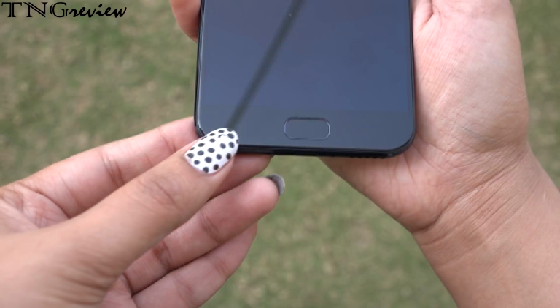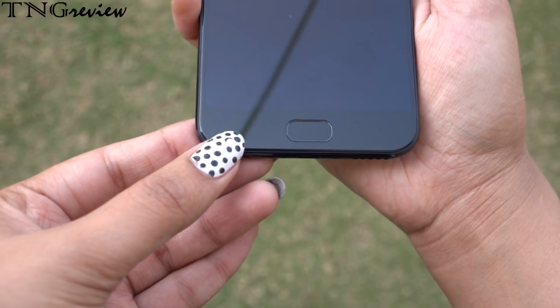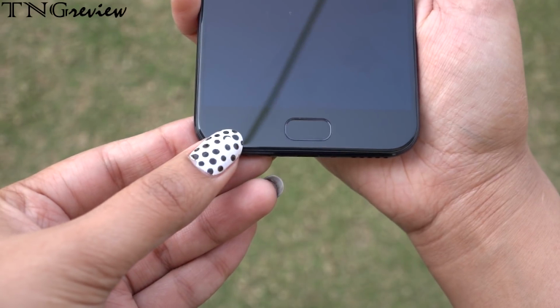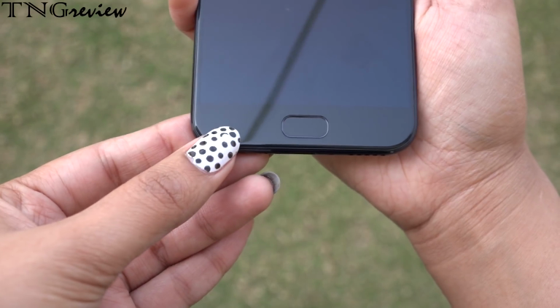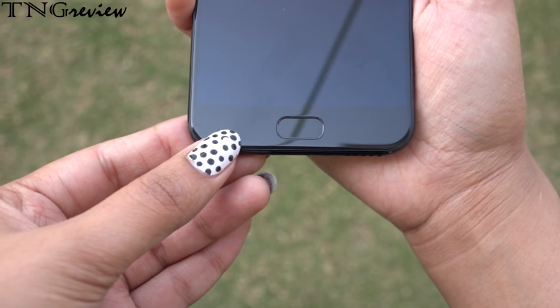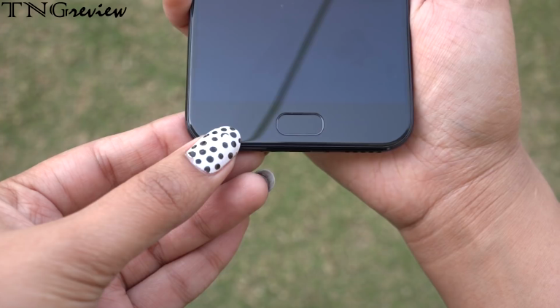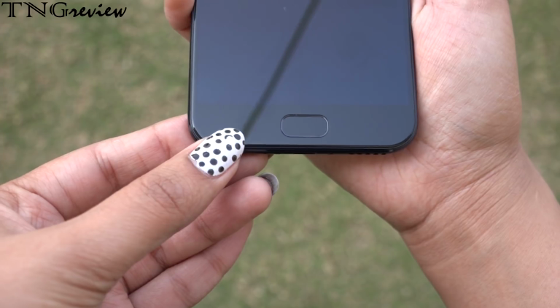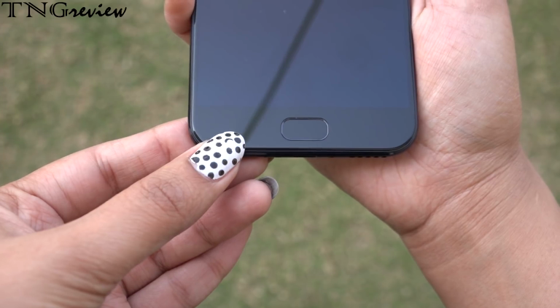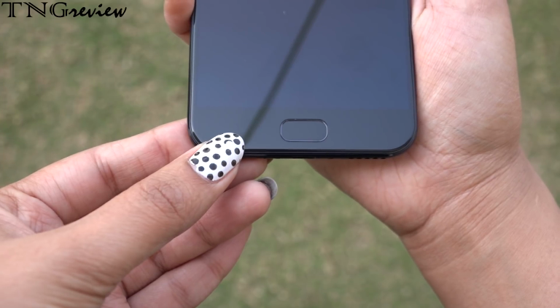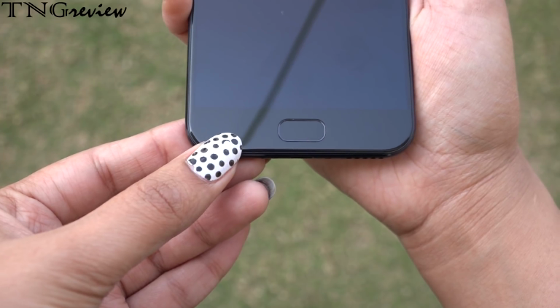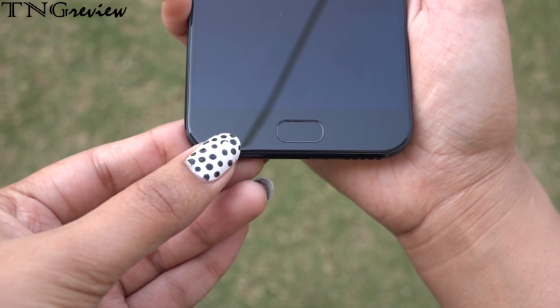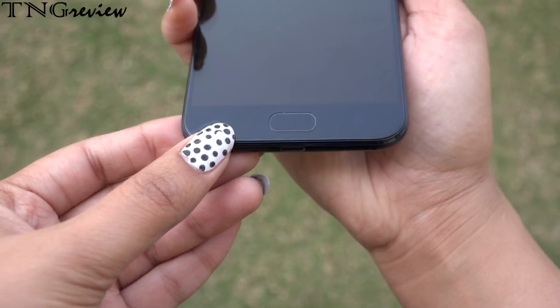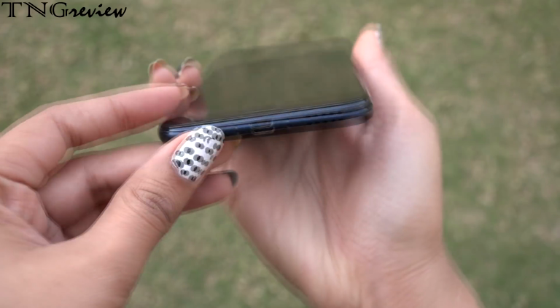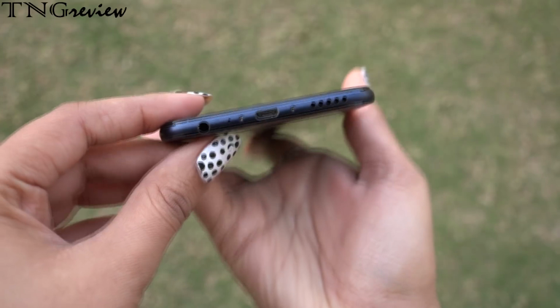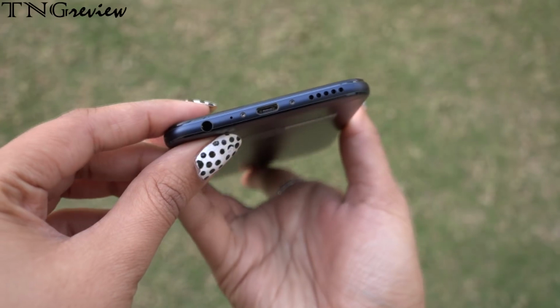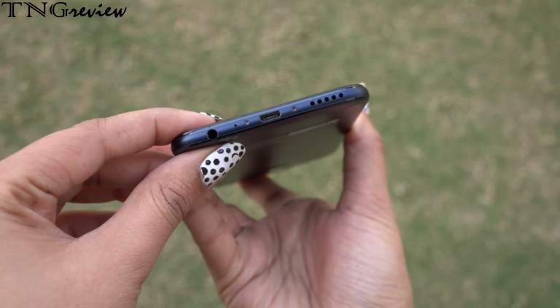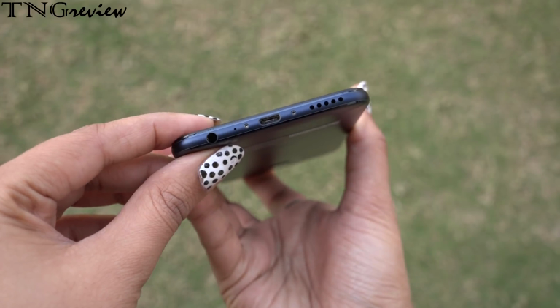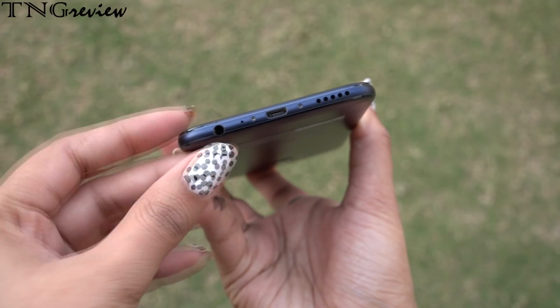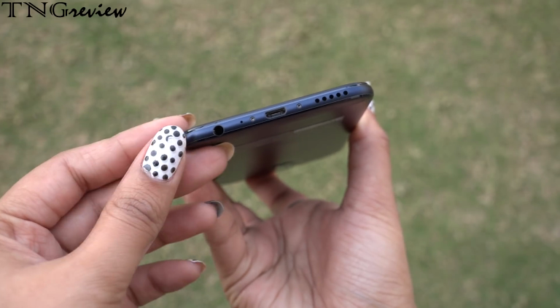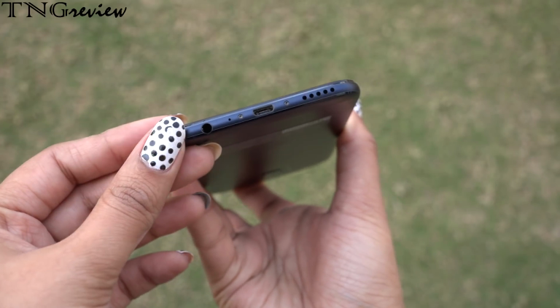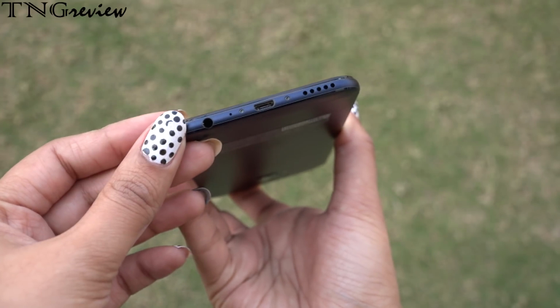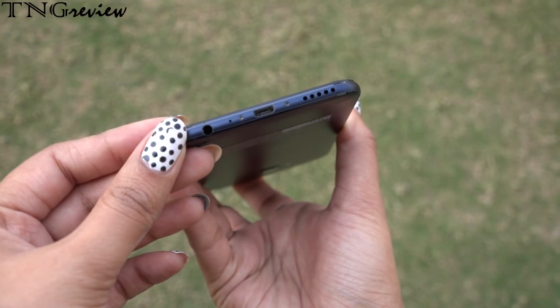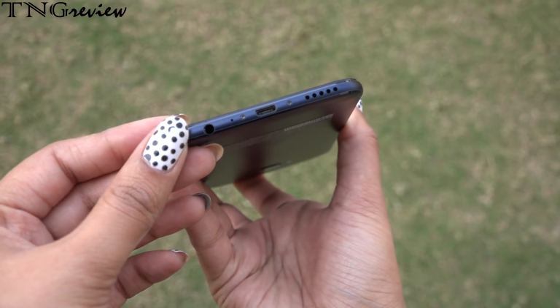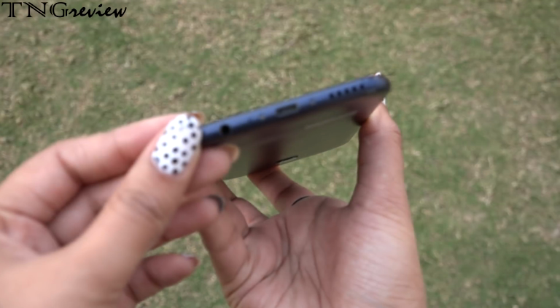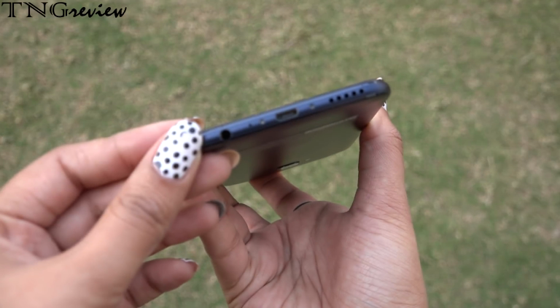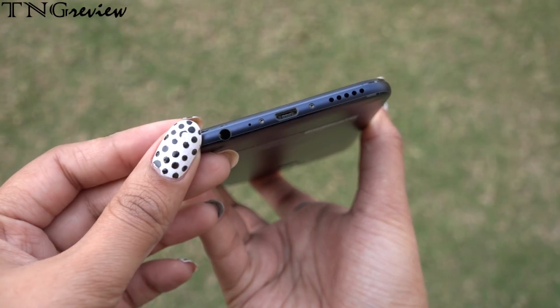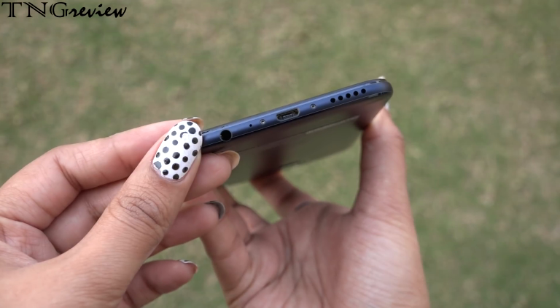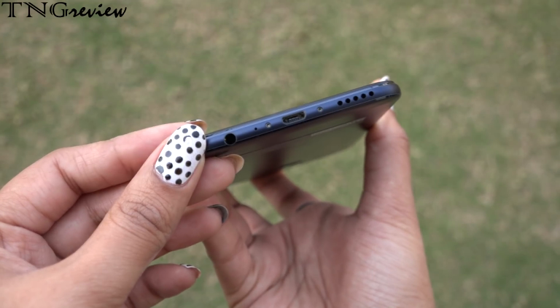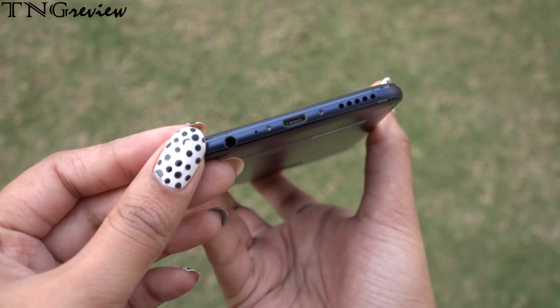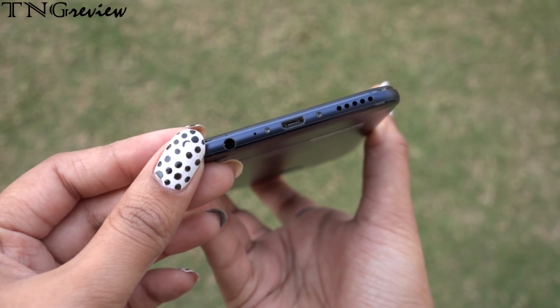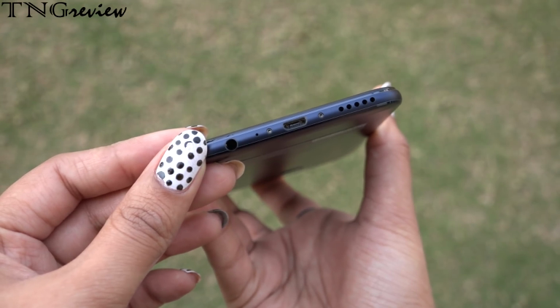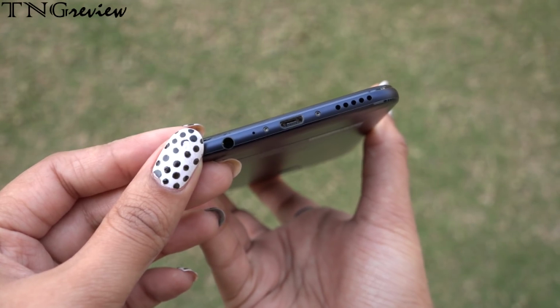We have a fingerprint sensor on the front. At the bottom, we have a 3.5mm headphone jack with a mic, a USB port, and also speakers.